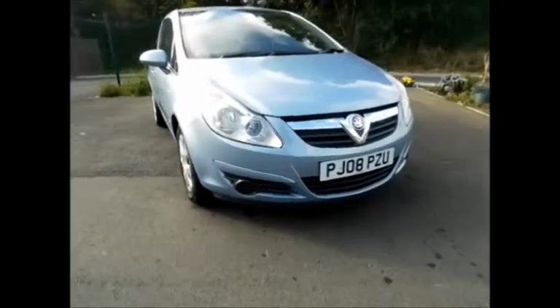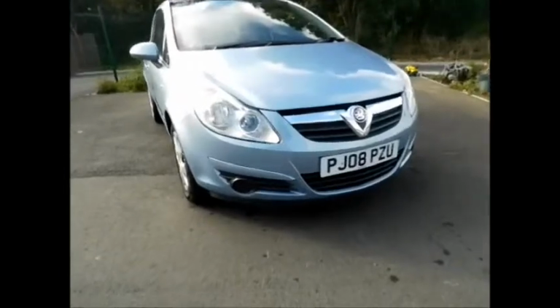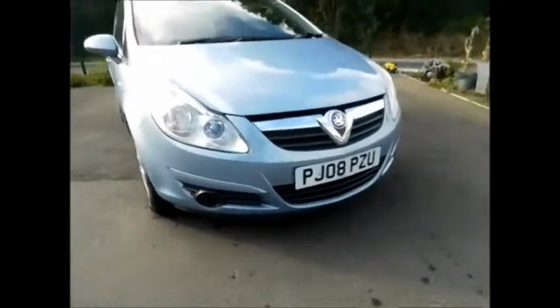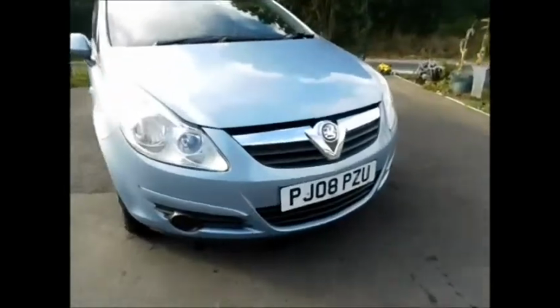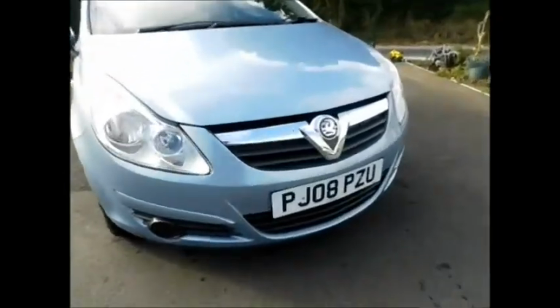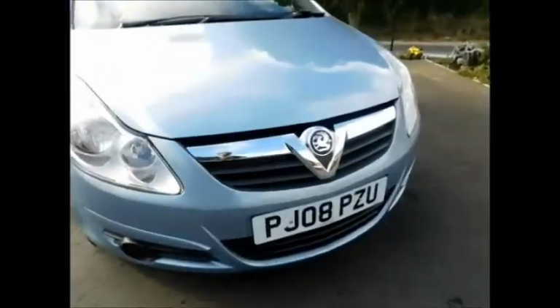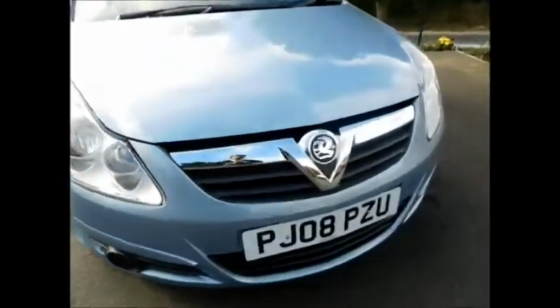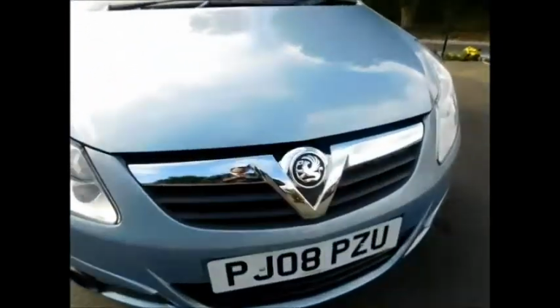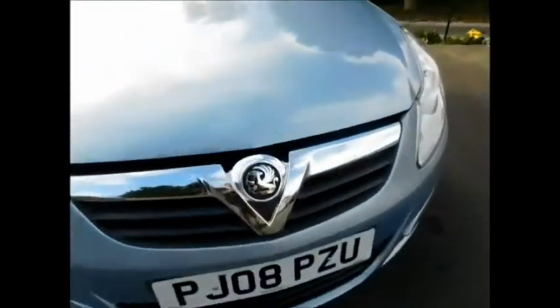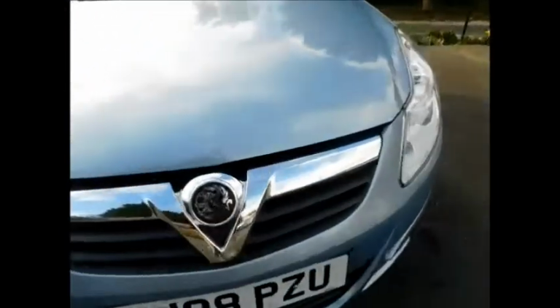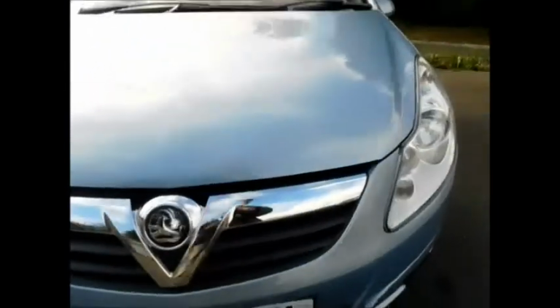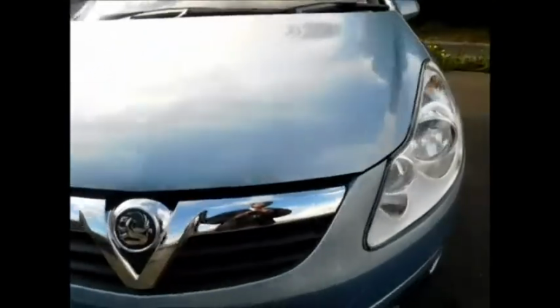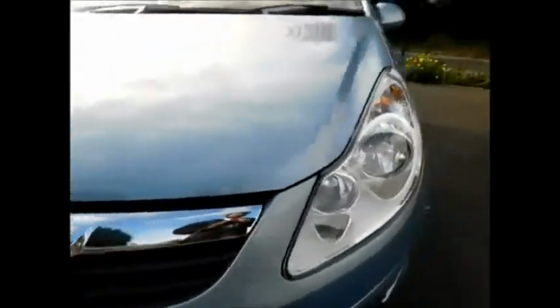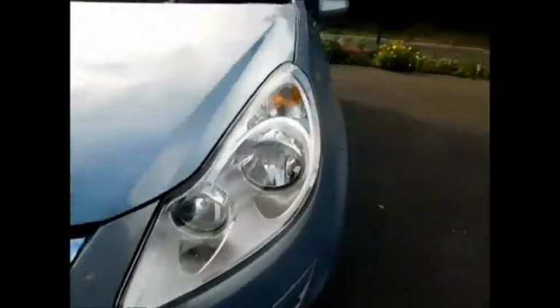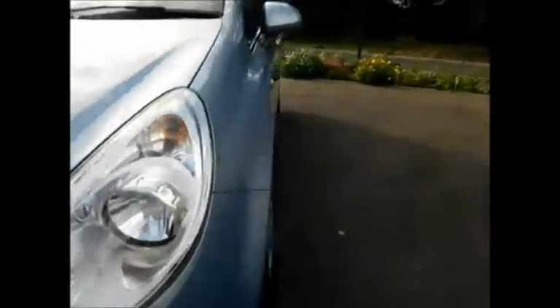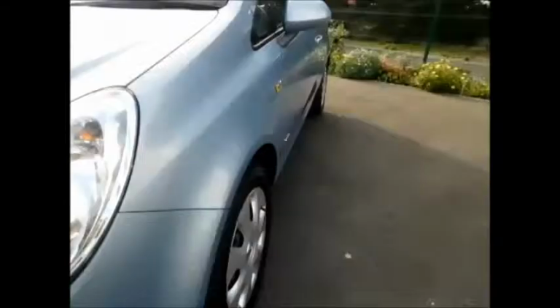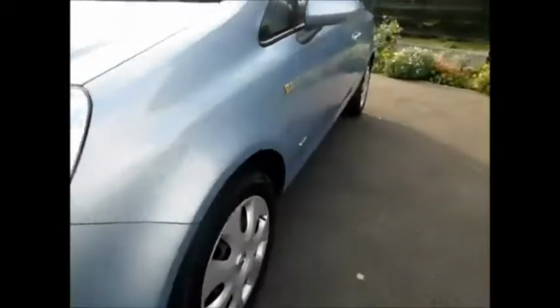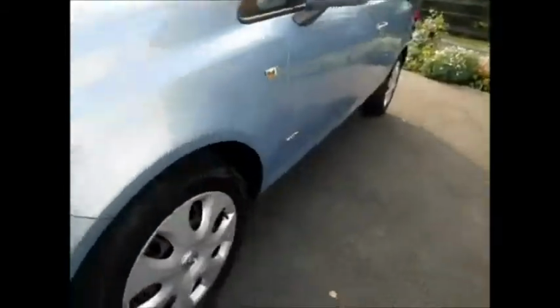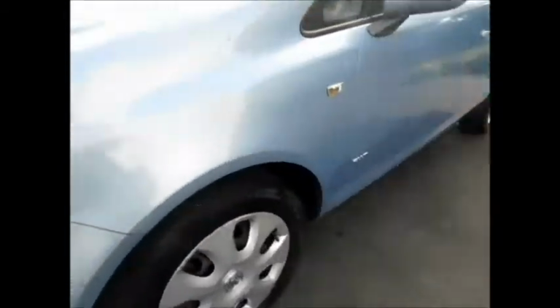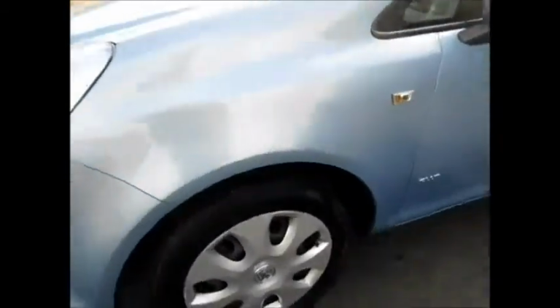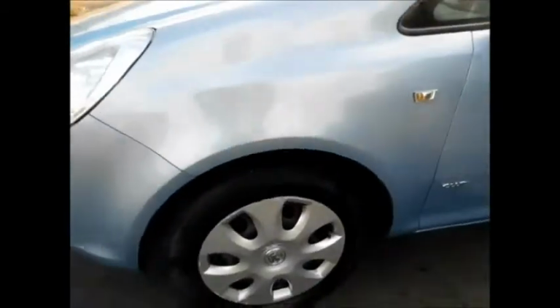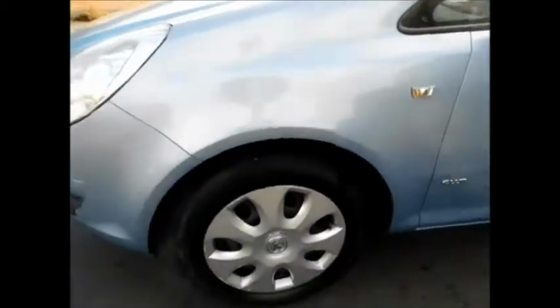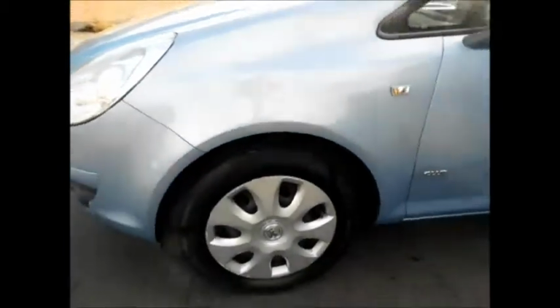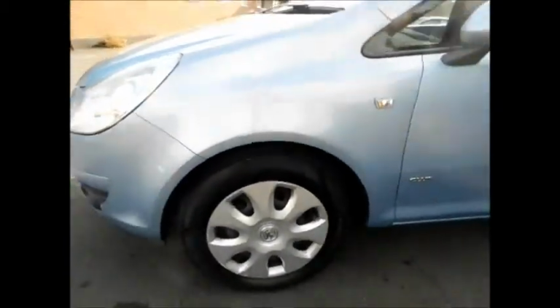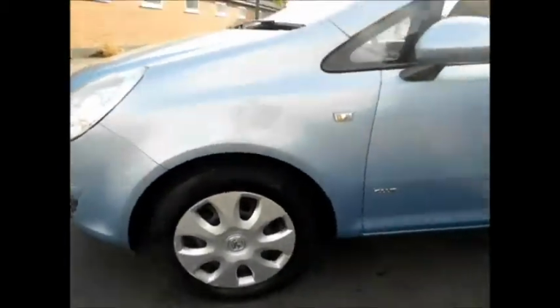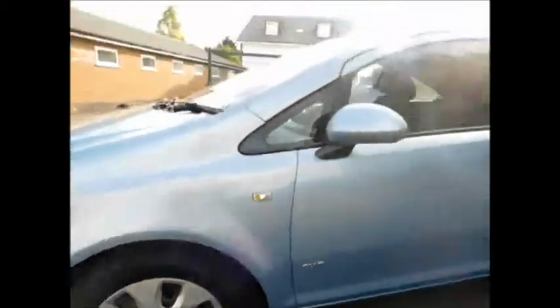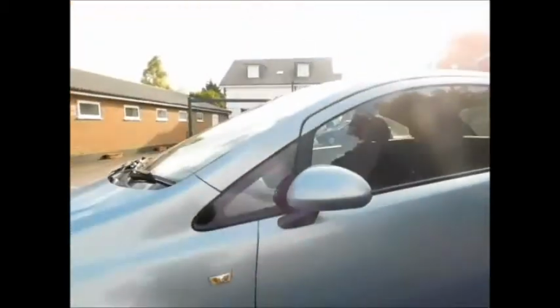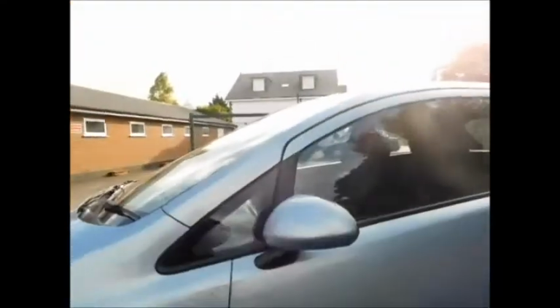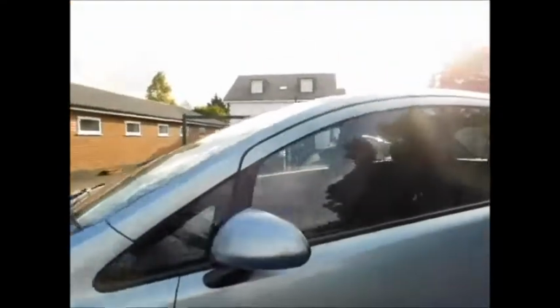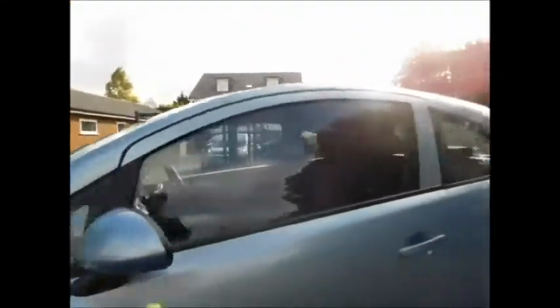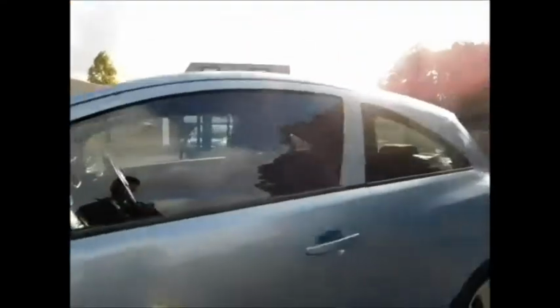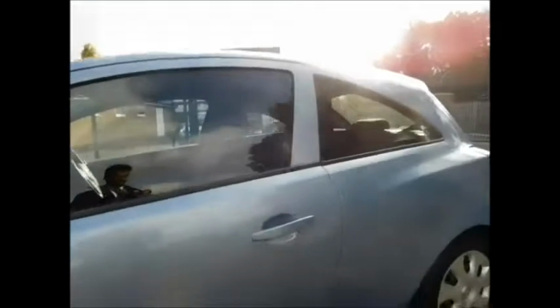As you can see, the Corsa benefits from a front chrome grille from Vauxhall, 16 inch structured wheels, and colour coded mirrors and door handles.